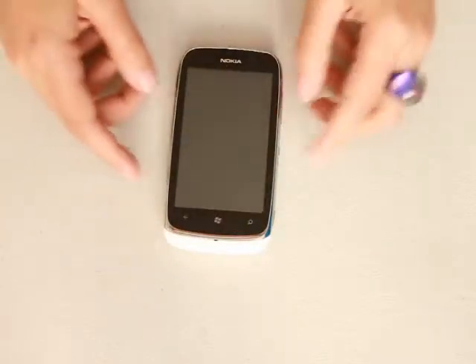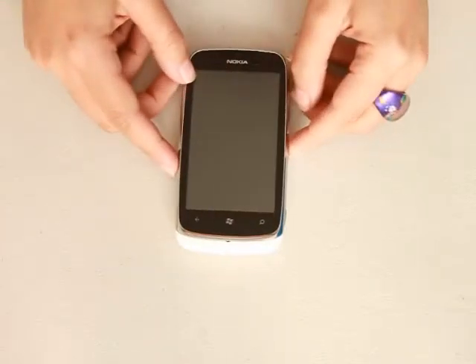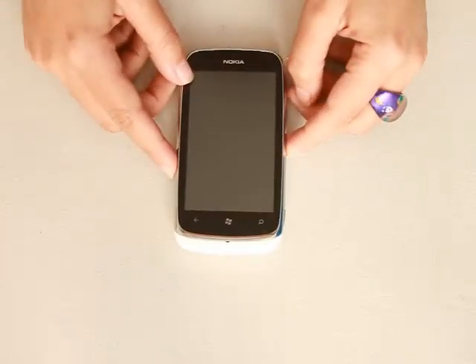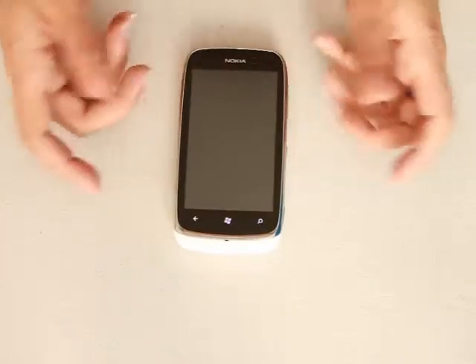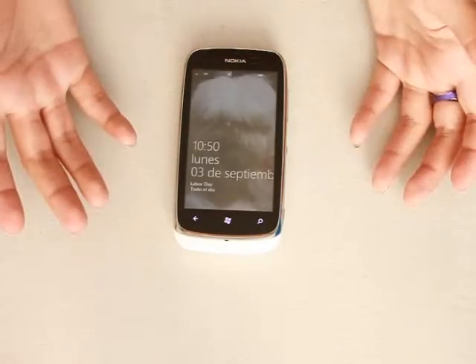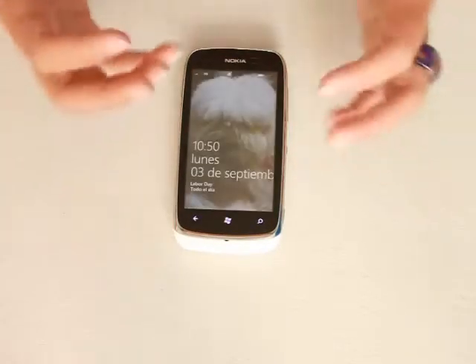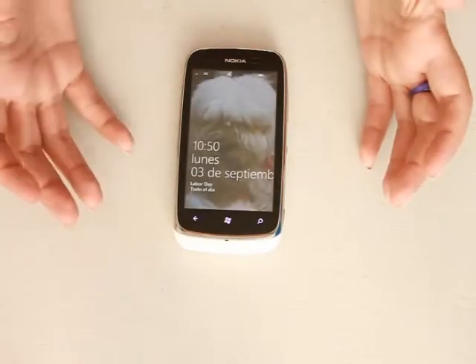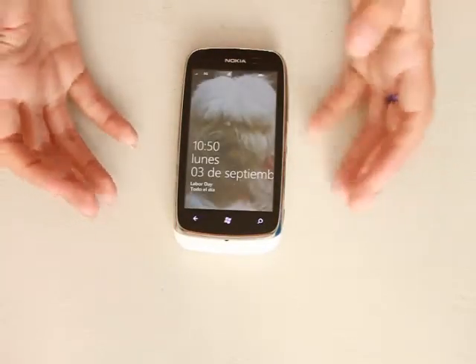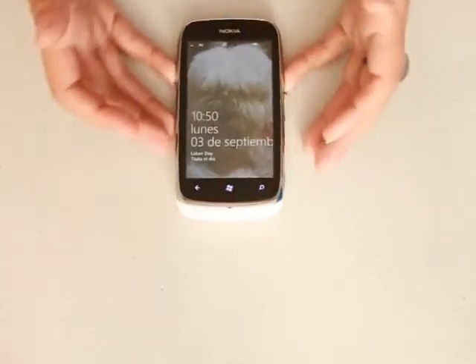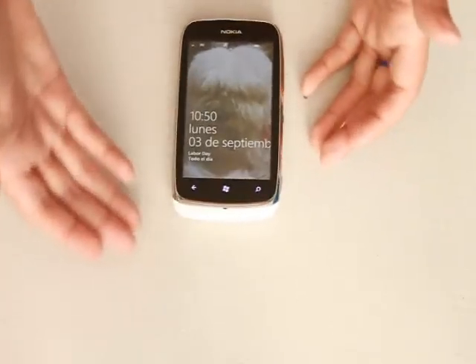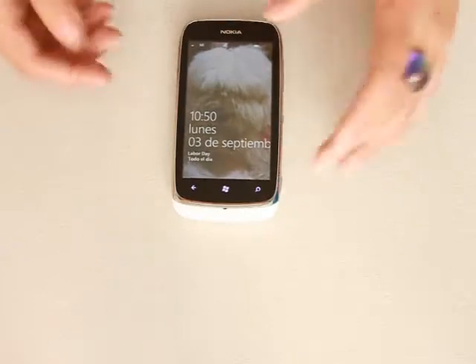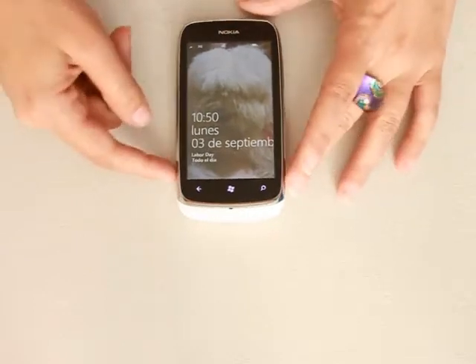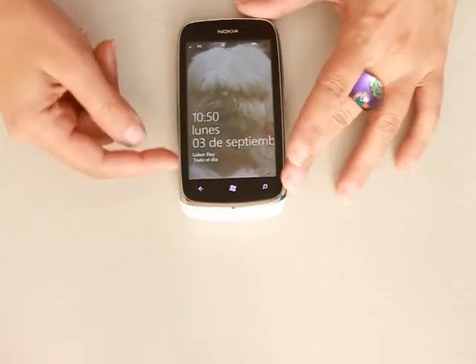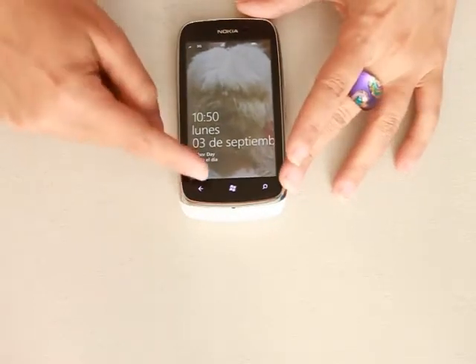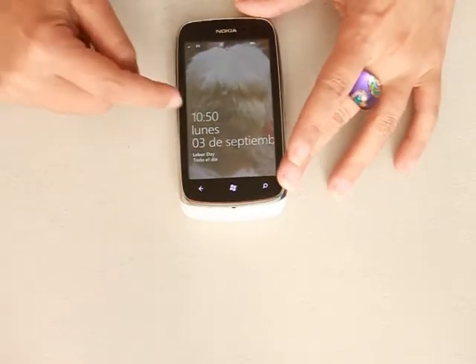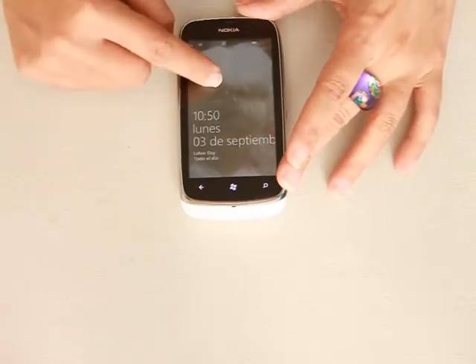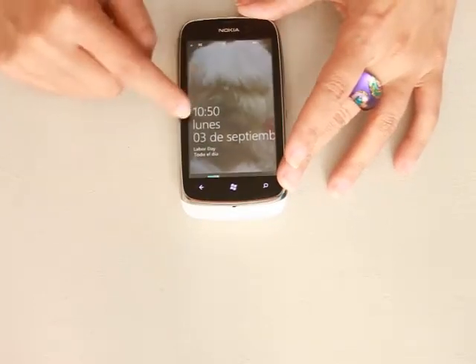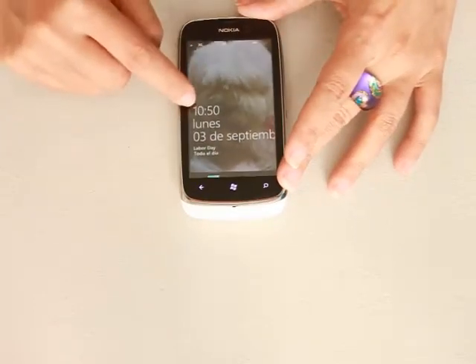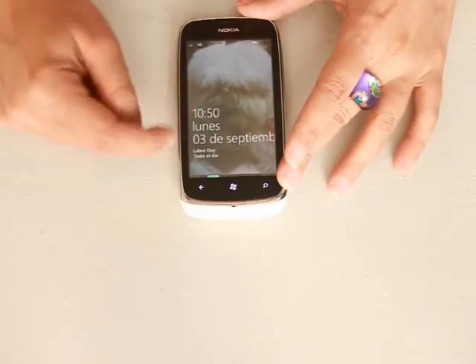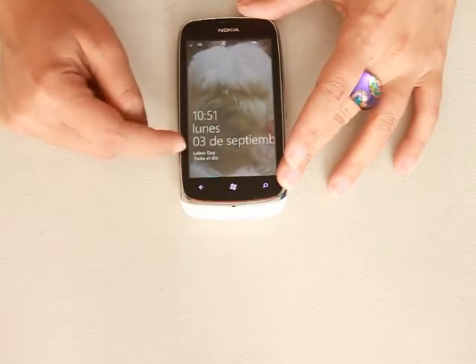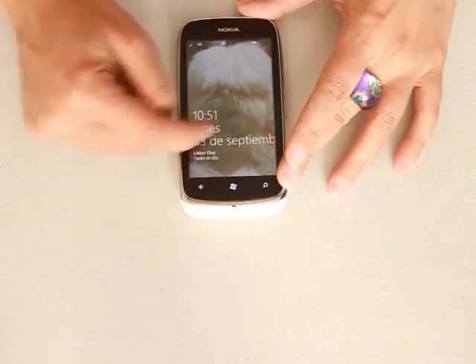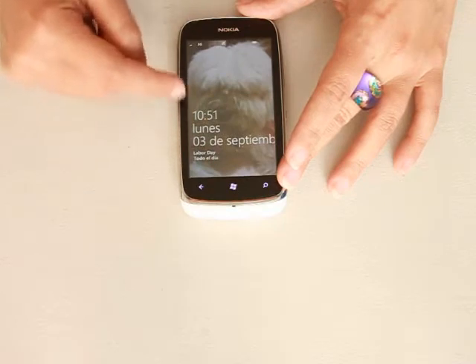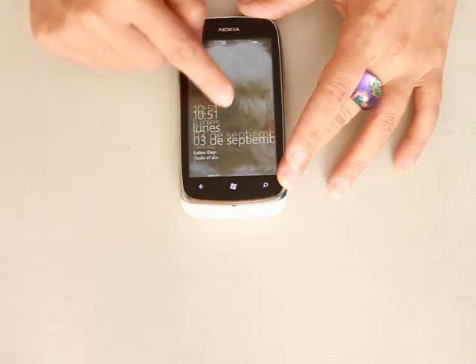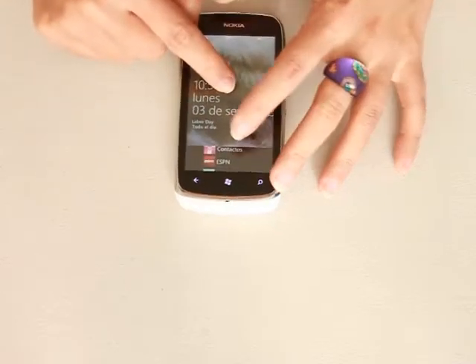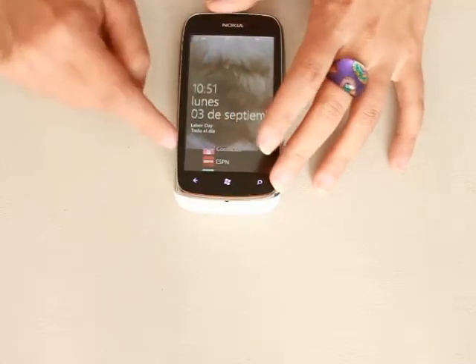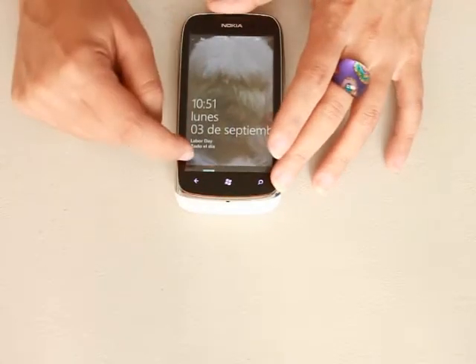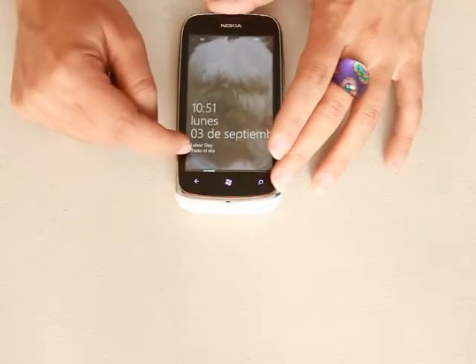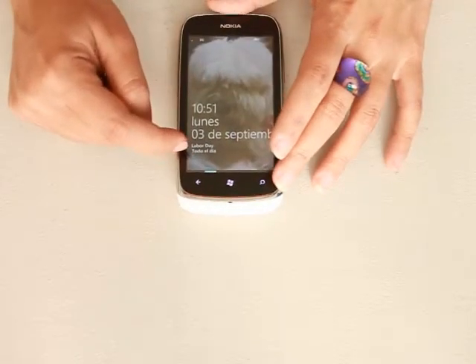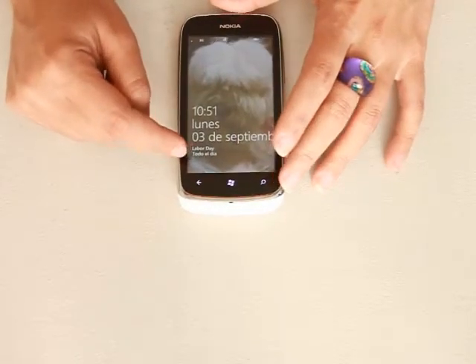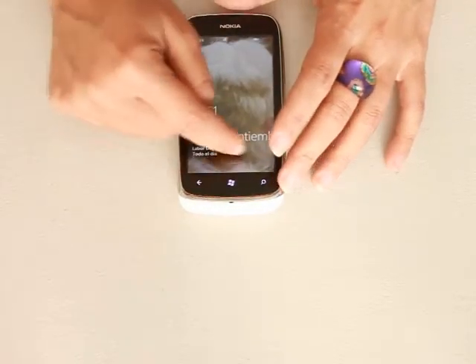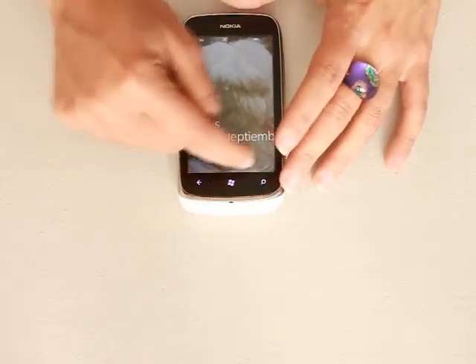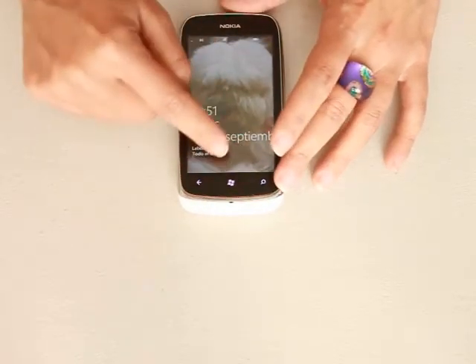So if you press it, you have to be very gentle — you don't need to be forcing things — and you get your first screen. You get the basic information like the hour and the date and some reminders. And if you have any new email or new messages that you haven't read, you will get it right on the bottom.